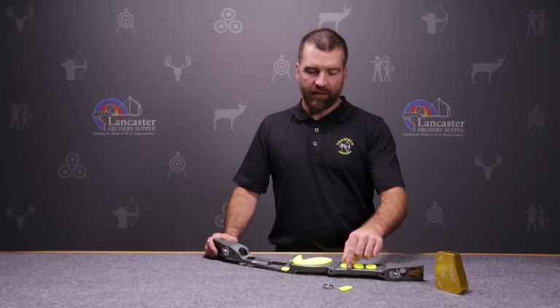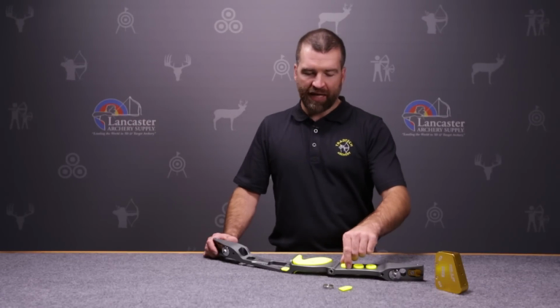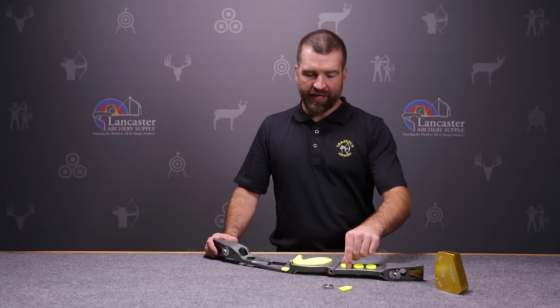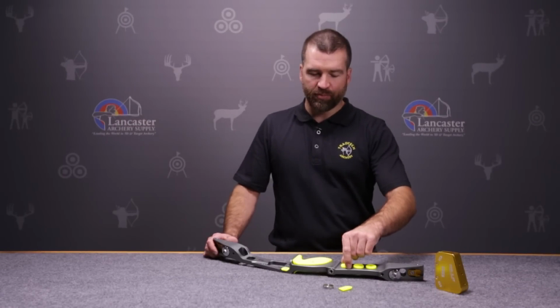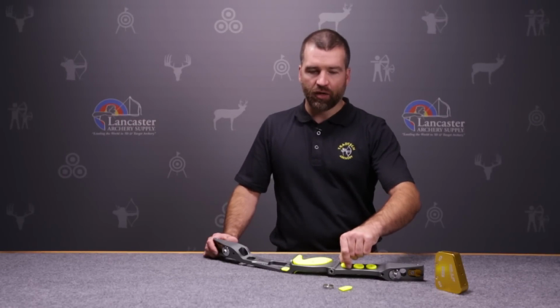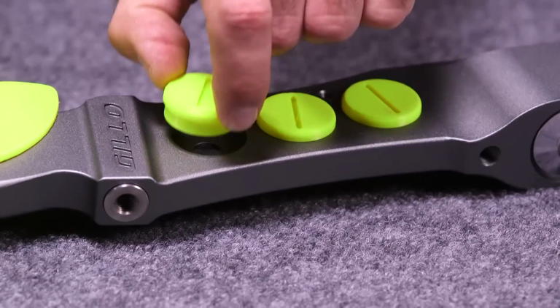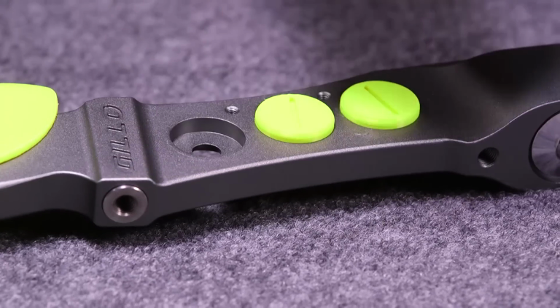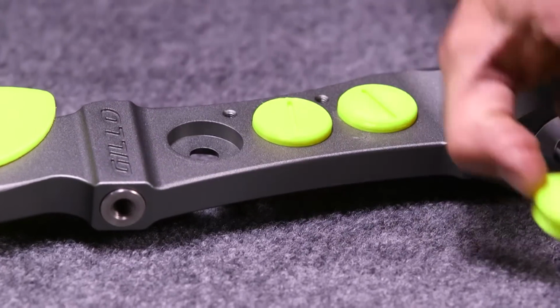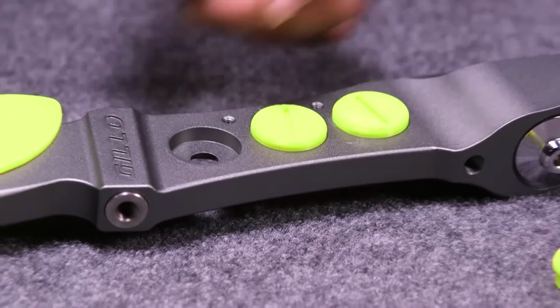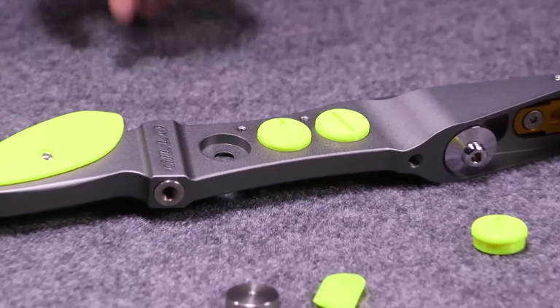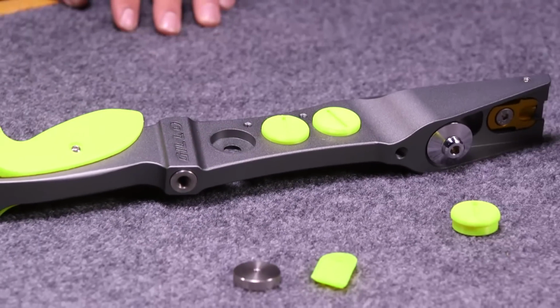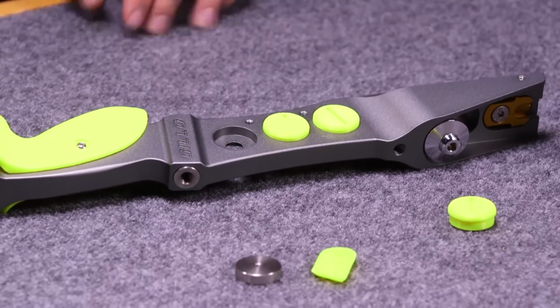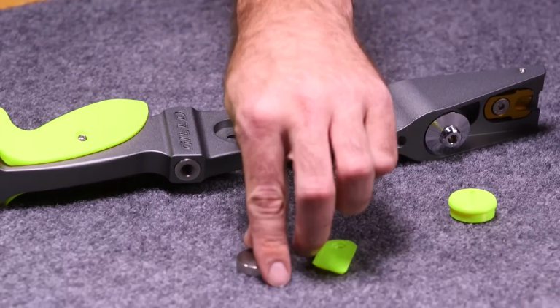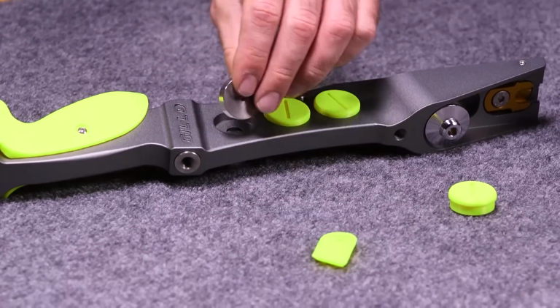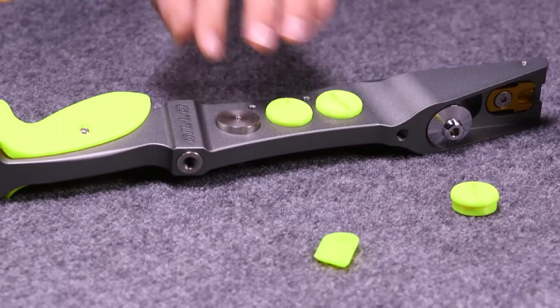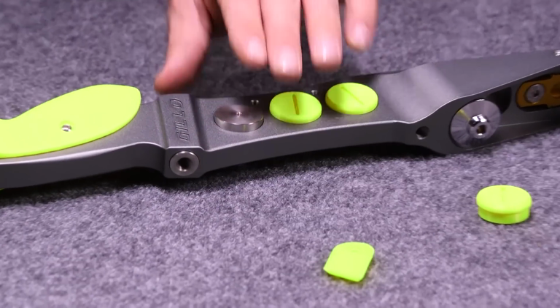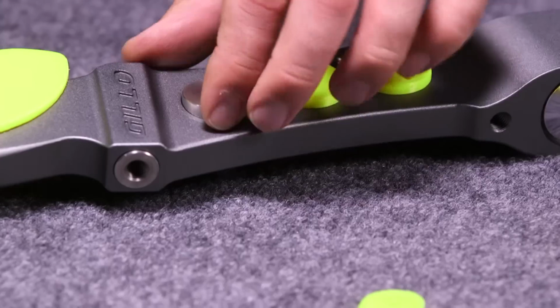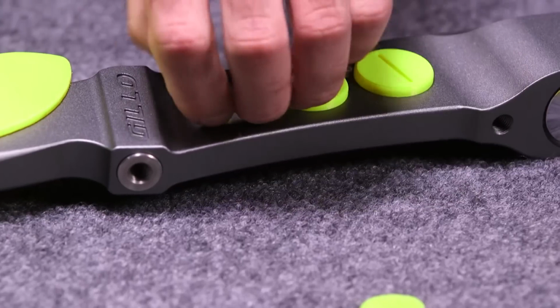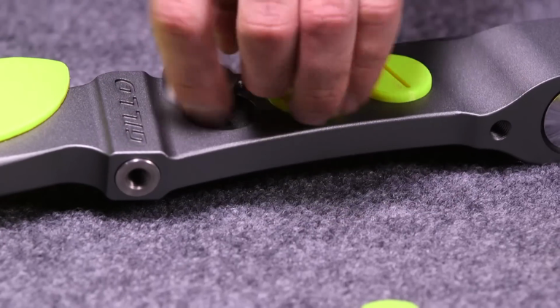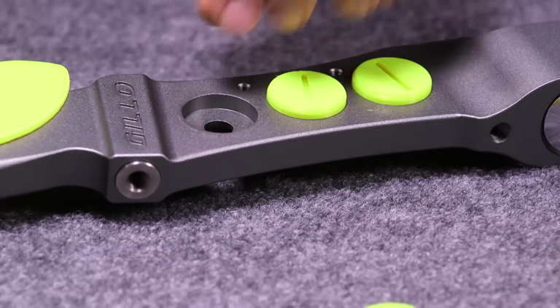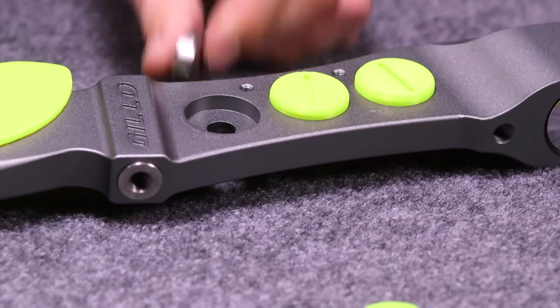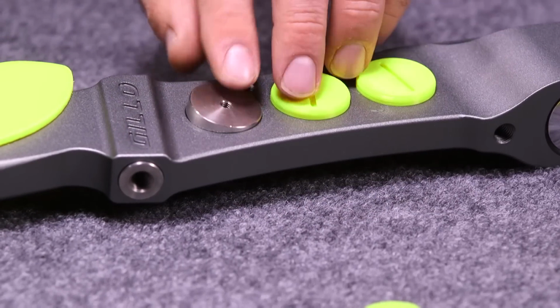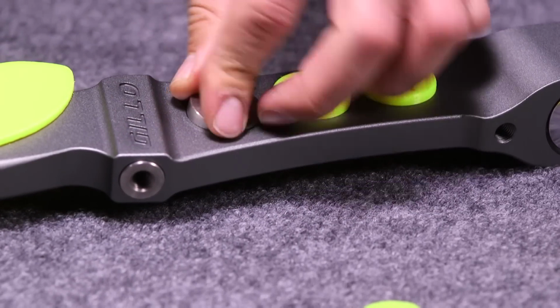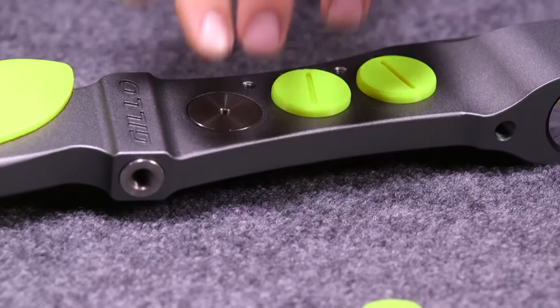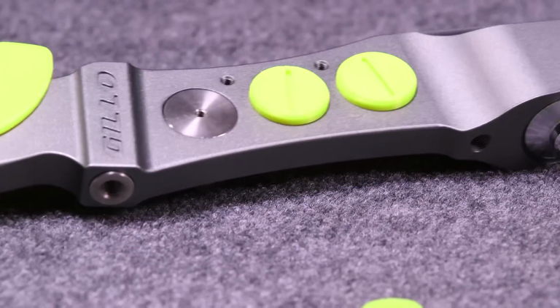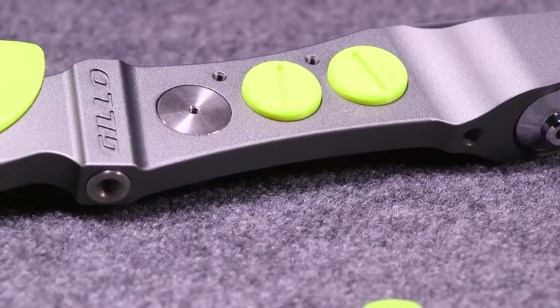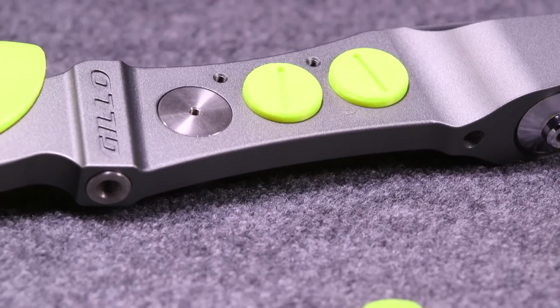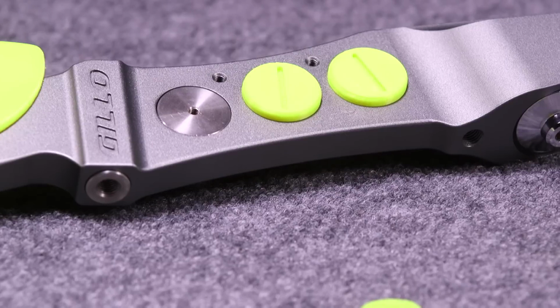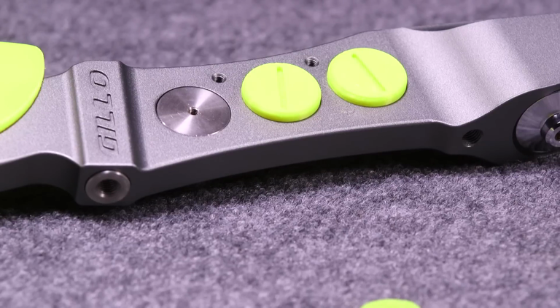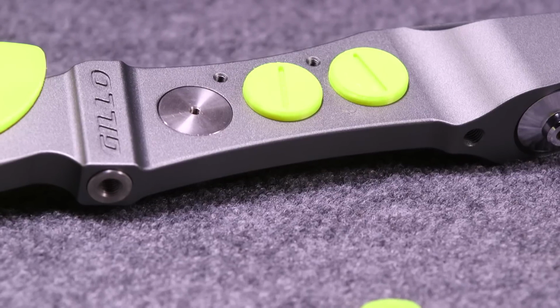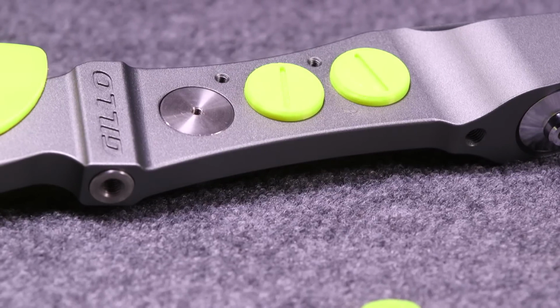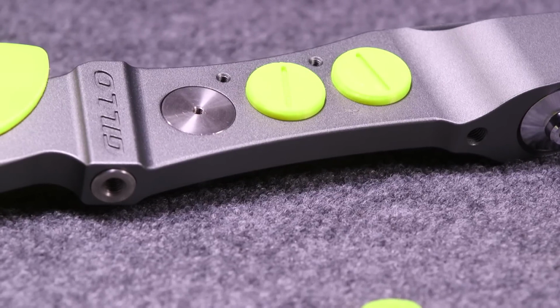These plastic weights that come stock on the riser aren't weights at all — they're just filling that hole. We can put stainless steel weights inside the riser to add the amount of weight that we prefer.